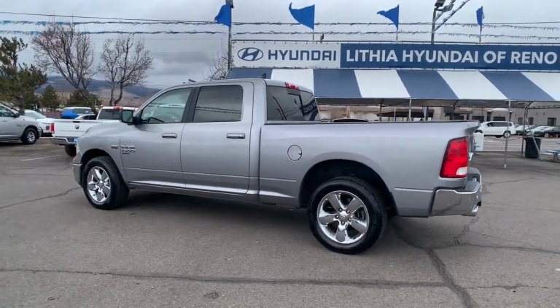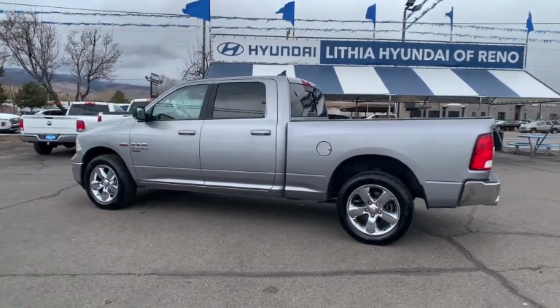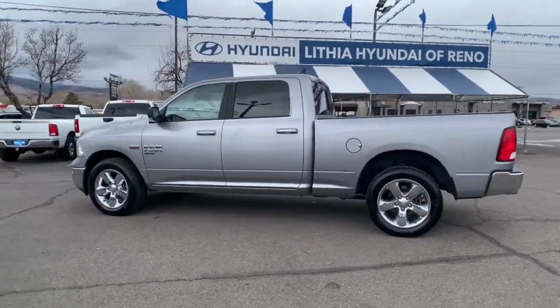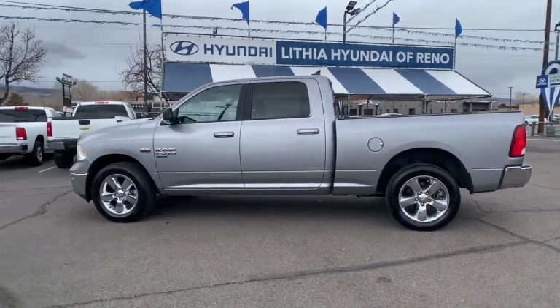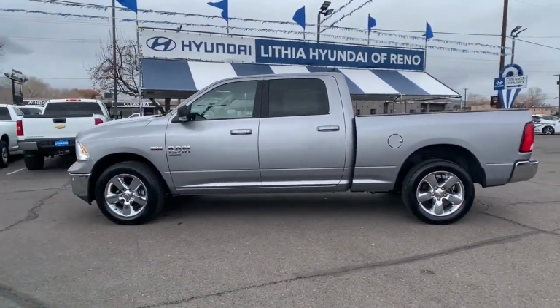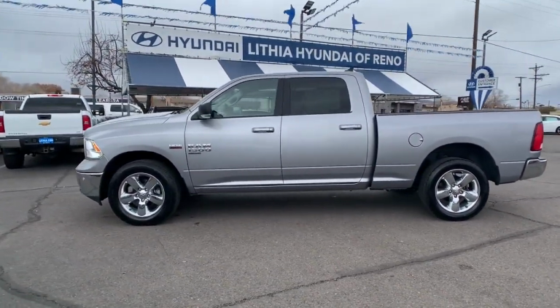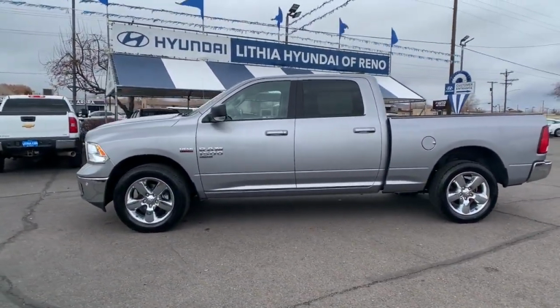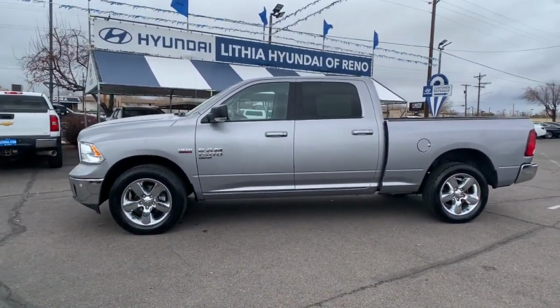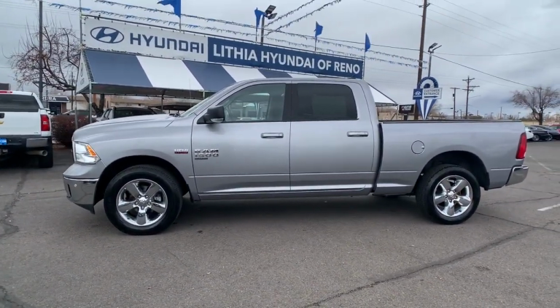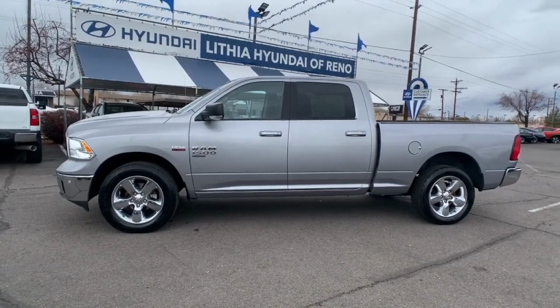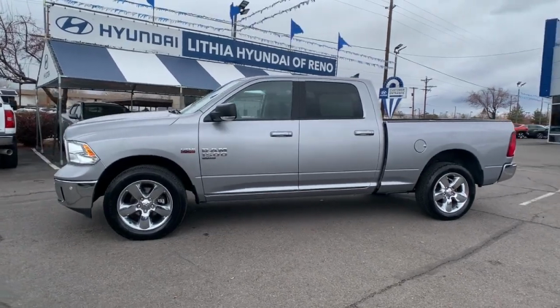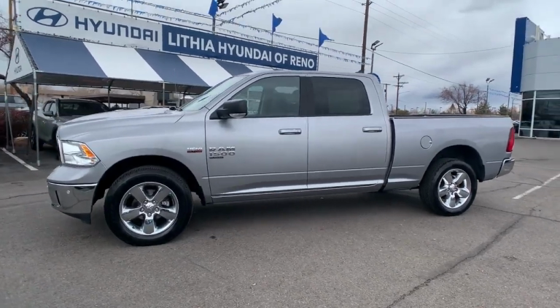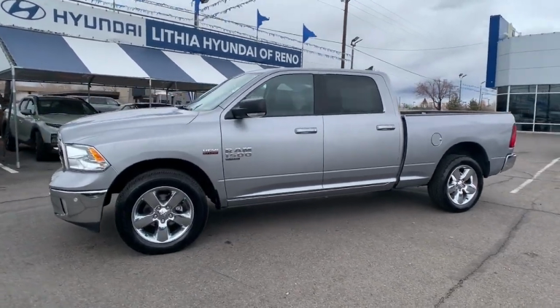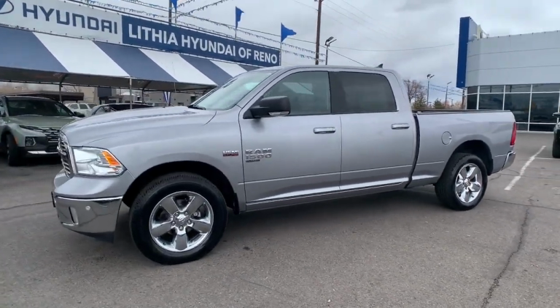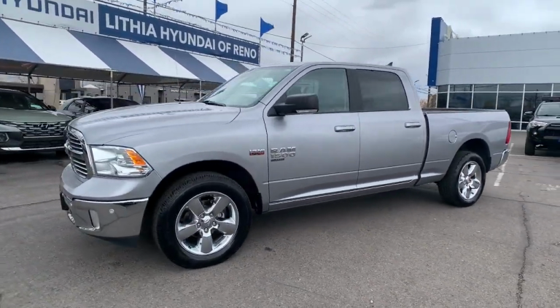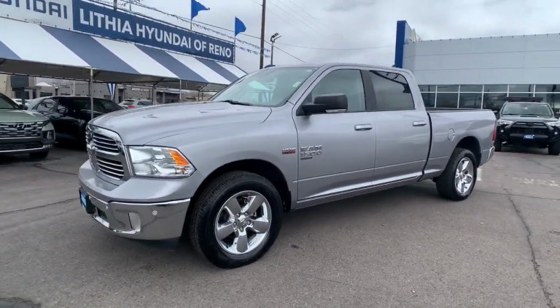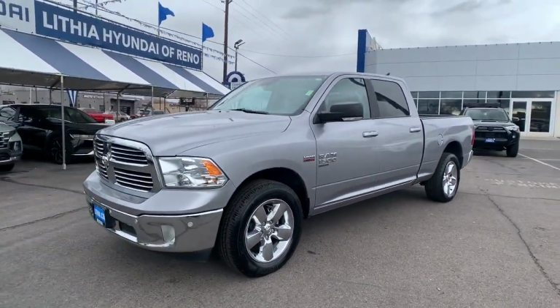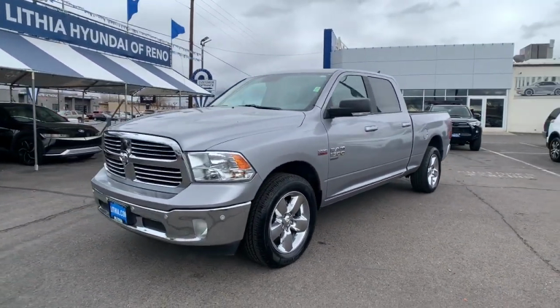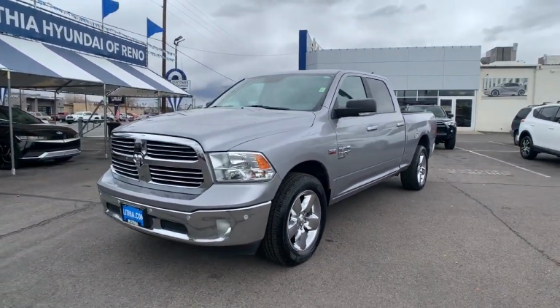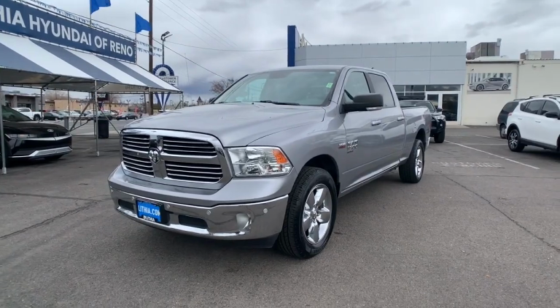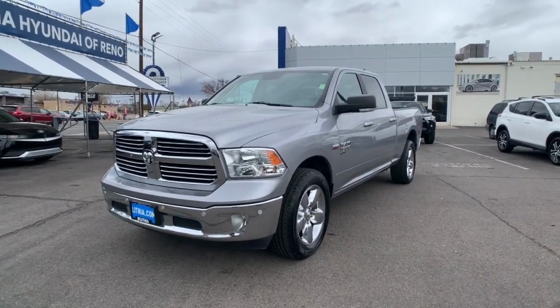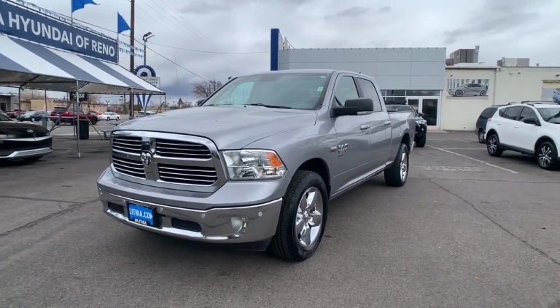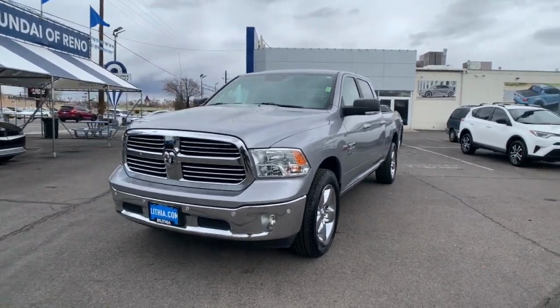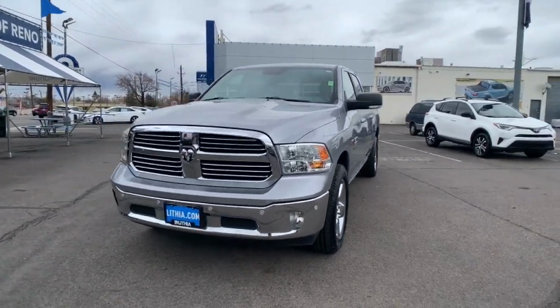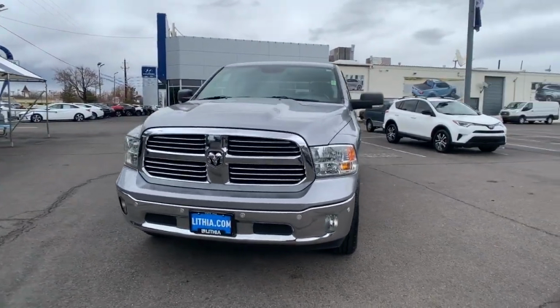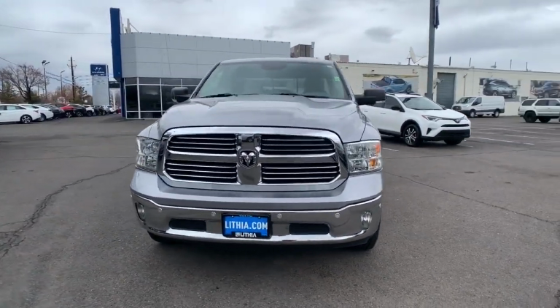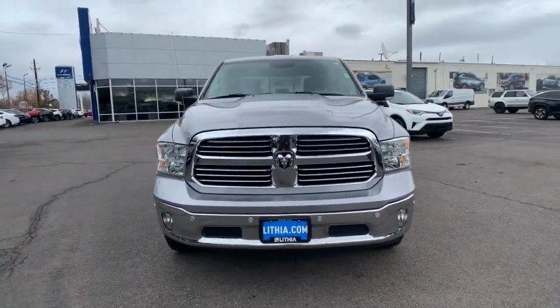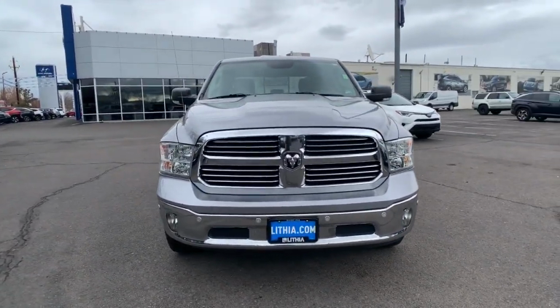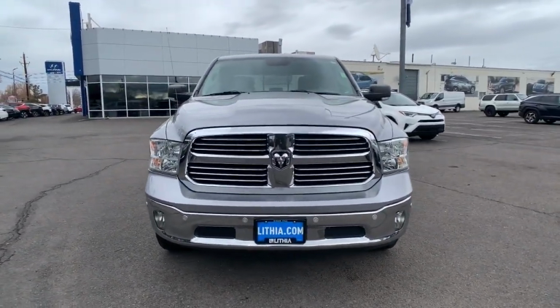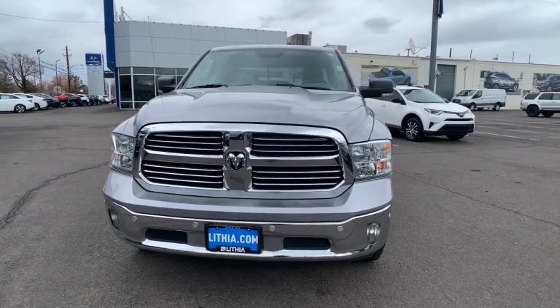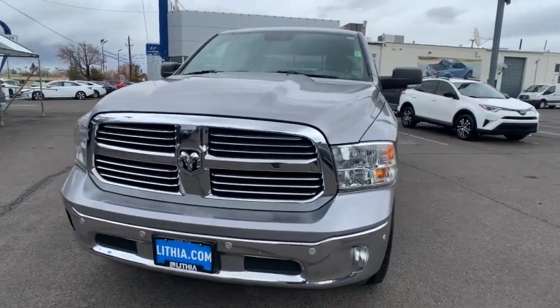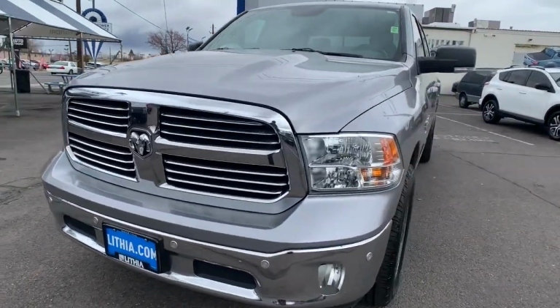V8 engine, heated mirrors, remote engine start, leather-wrapped steering wheel, alarm, steering wheel audio controls, 8-speed automatic transmission, temporary spare tire, universal garage door opener, driver illuminated vanity mirror.